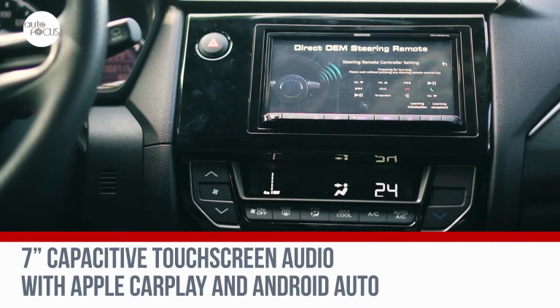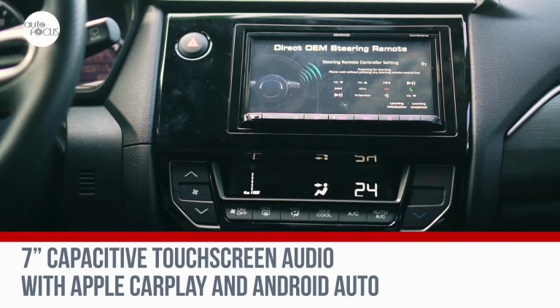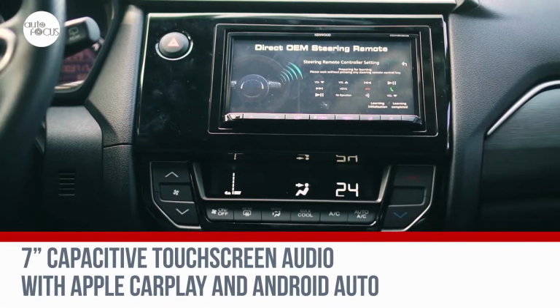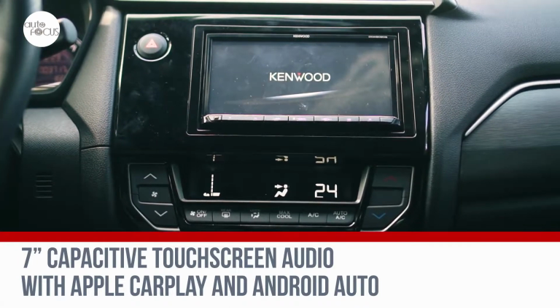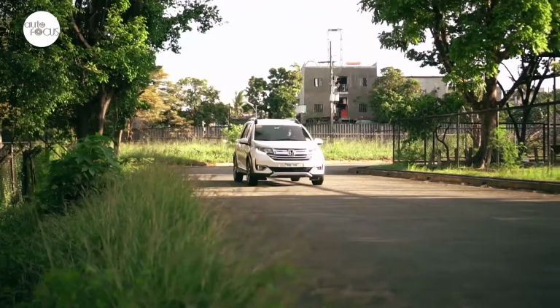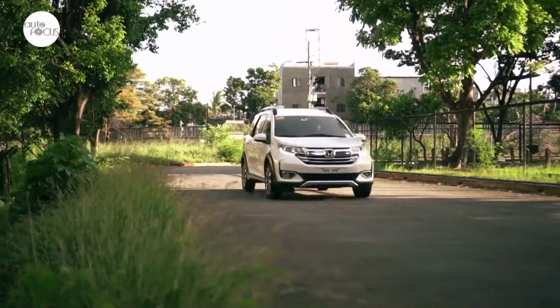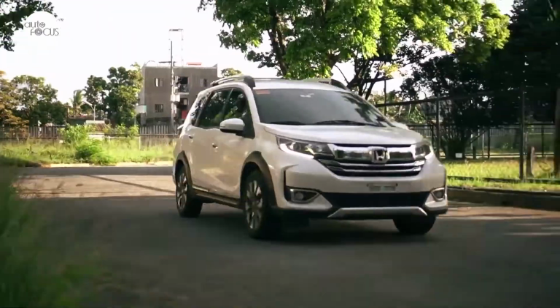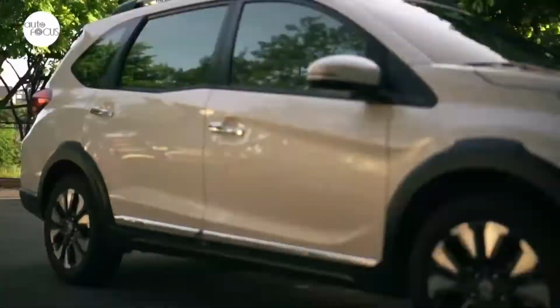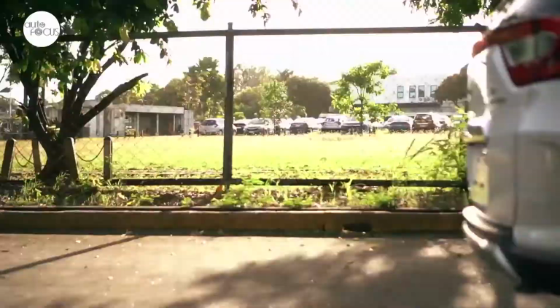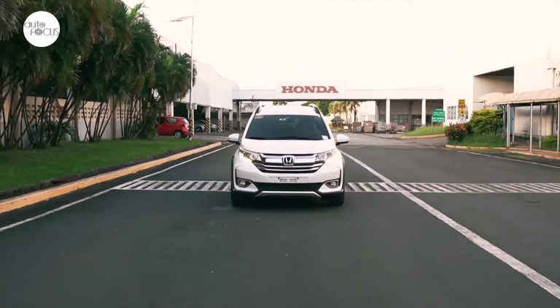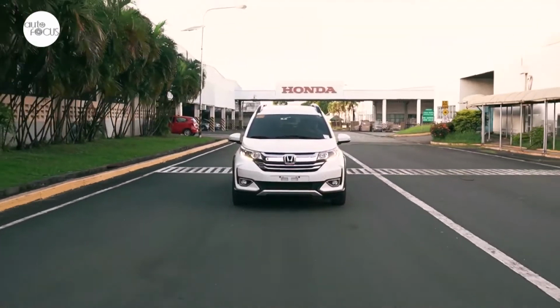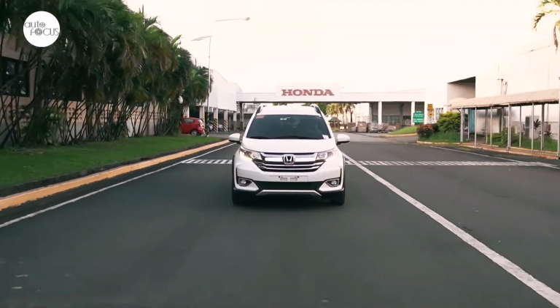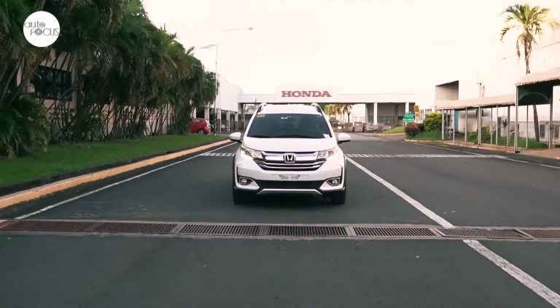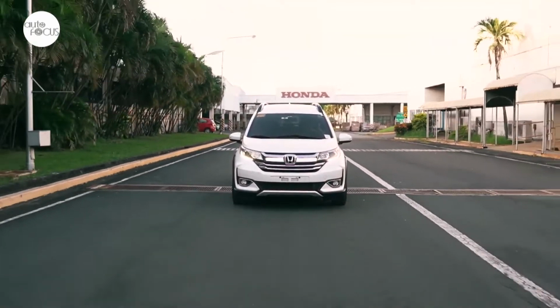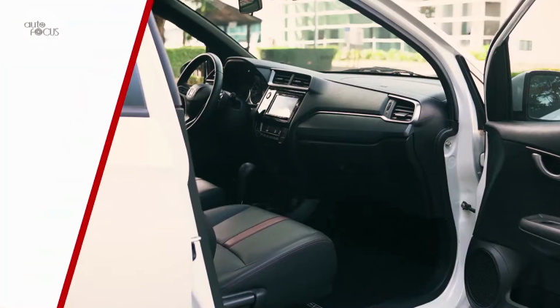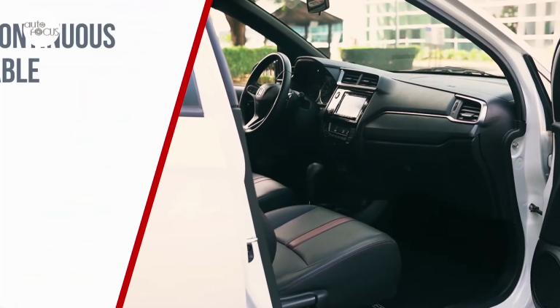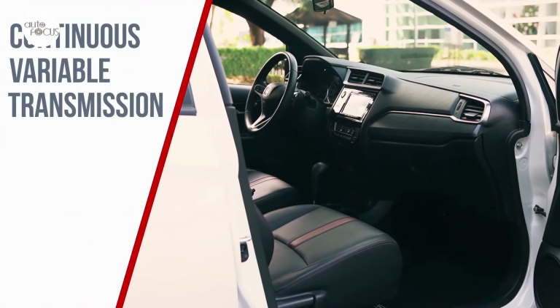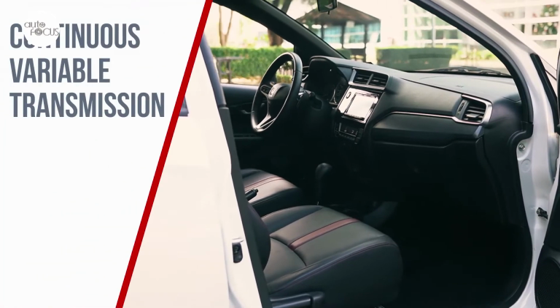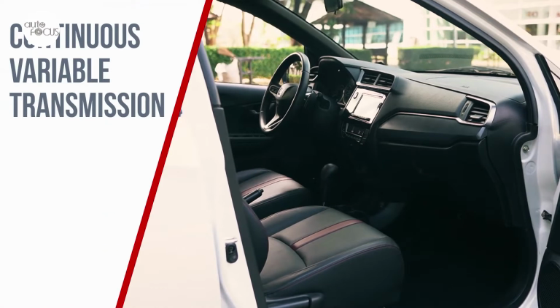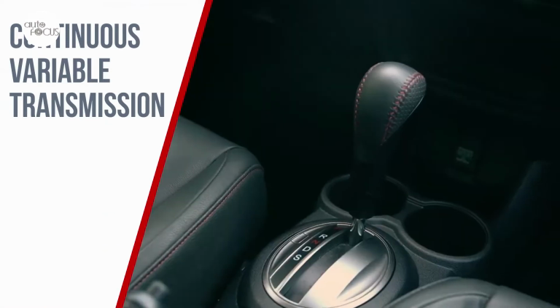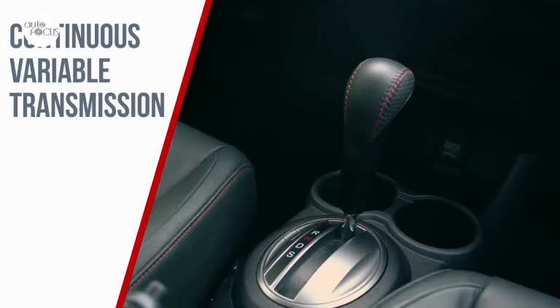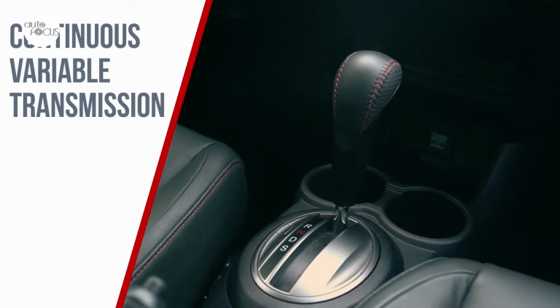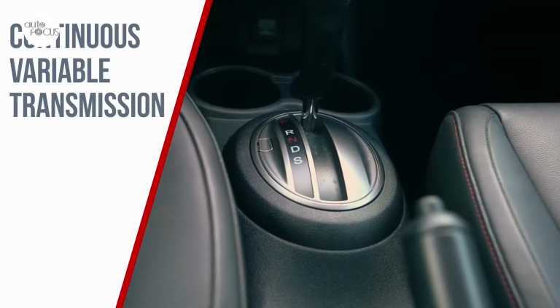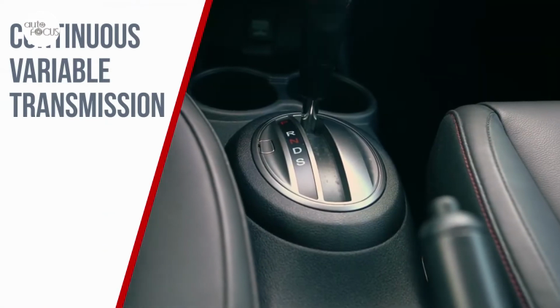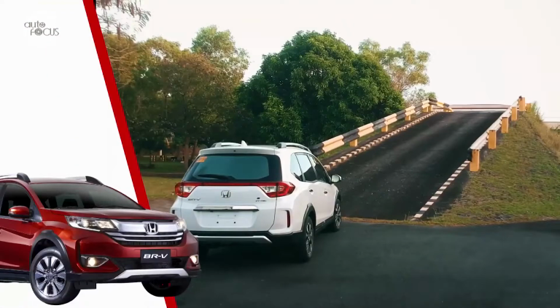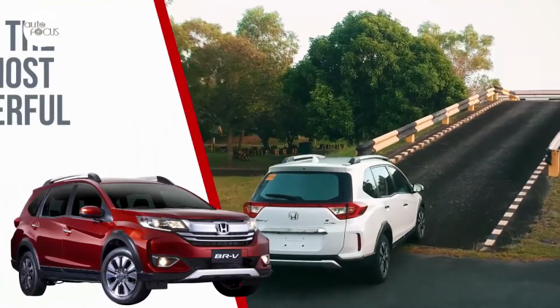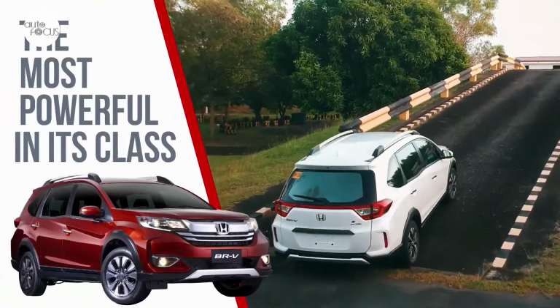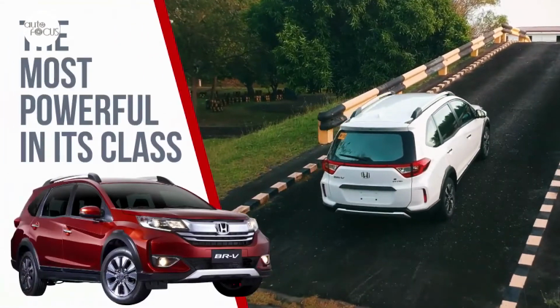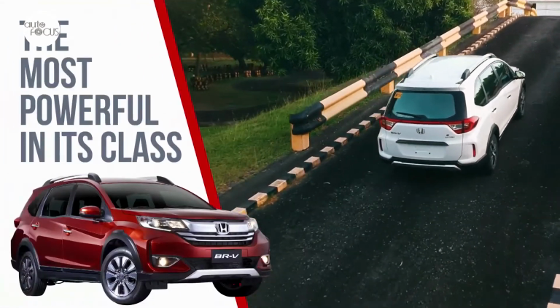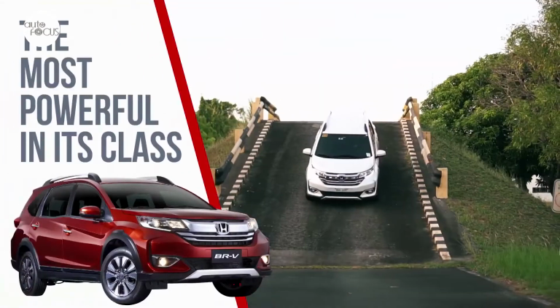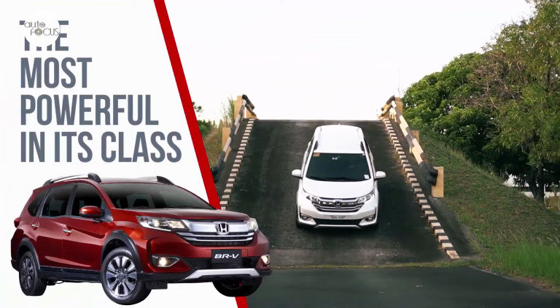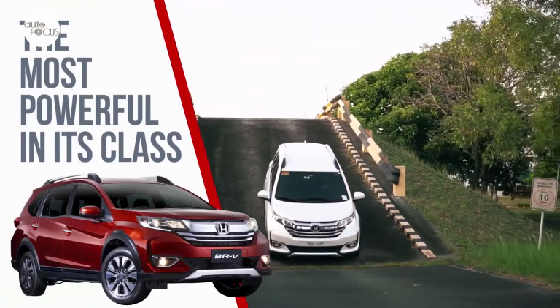Honda claims the BR-V has the most powerful engine in its class — a 1.5-liter mill with 120 horsepower and 145 Nm of torque. Mated to a continuously variable transmission, the engine allows the BR-V to attain a fuel economy rating of 22.58 kilometers per liter. That's reason number four.